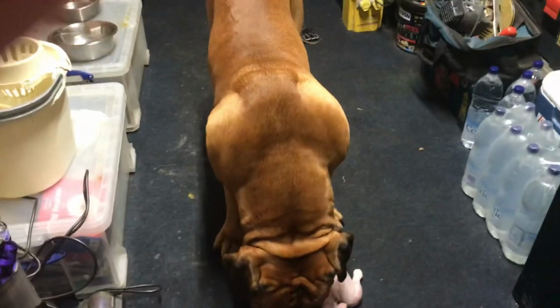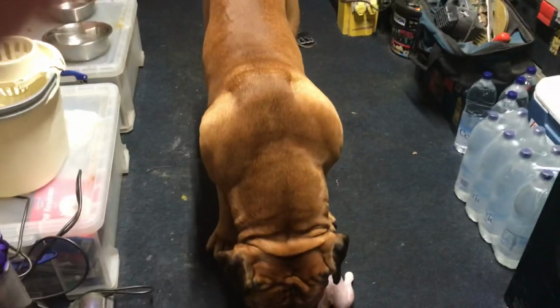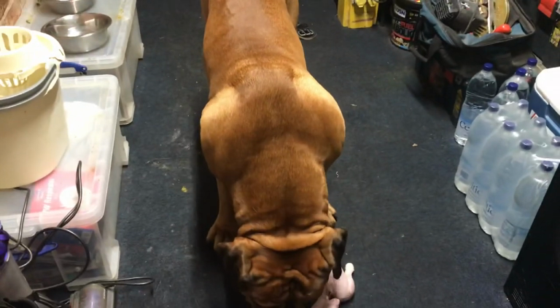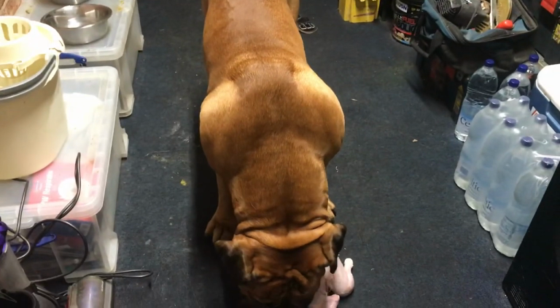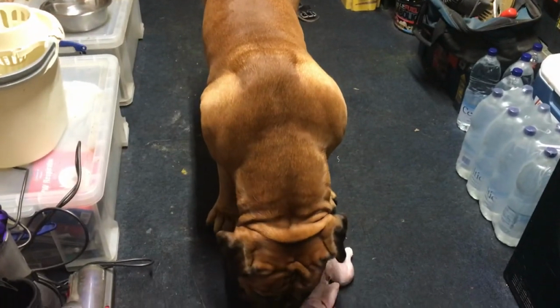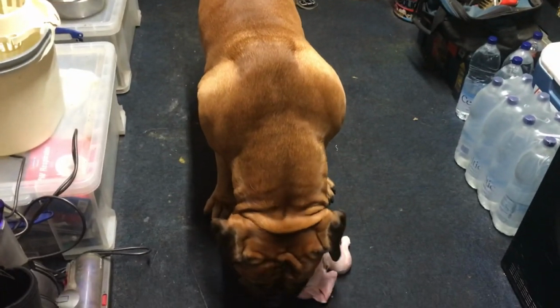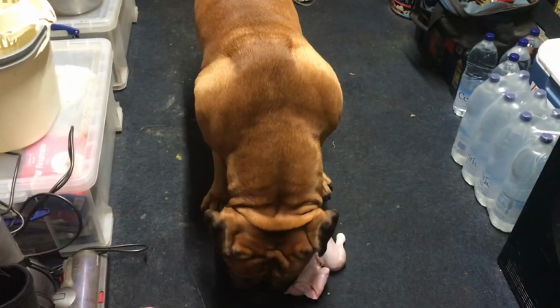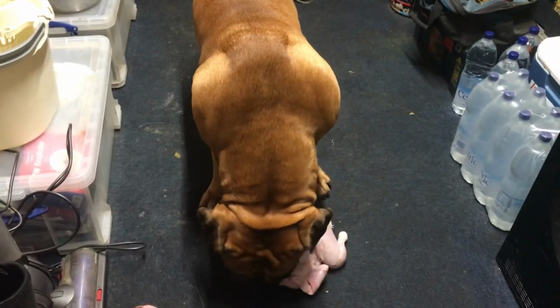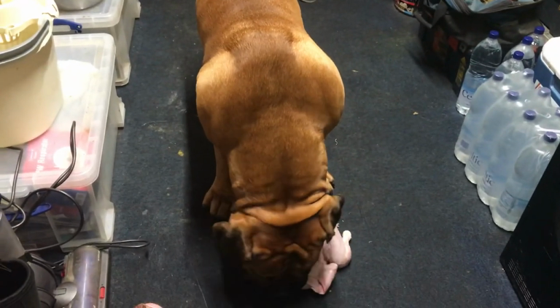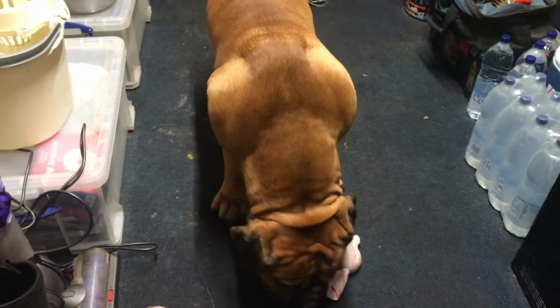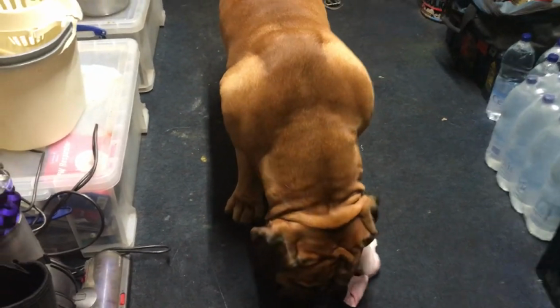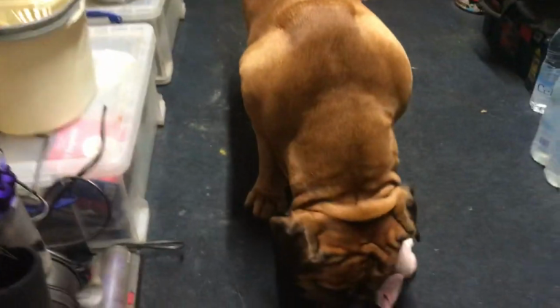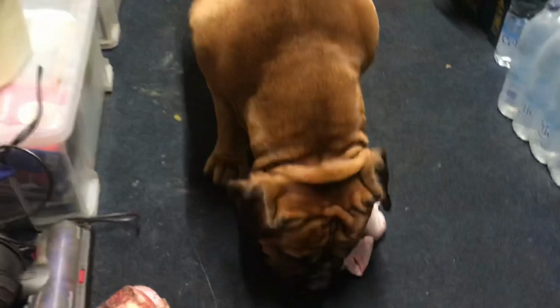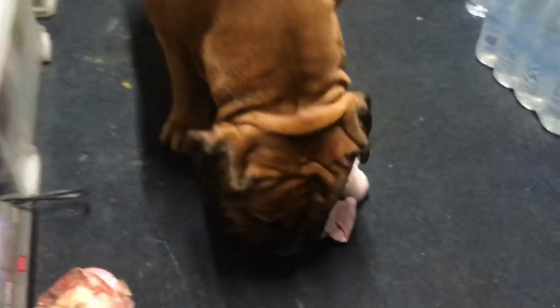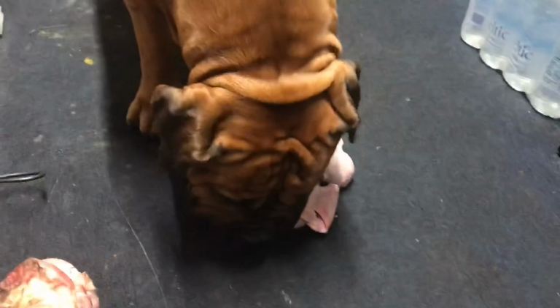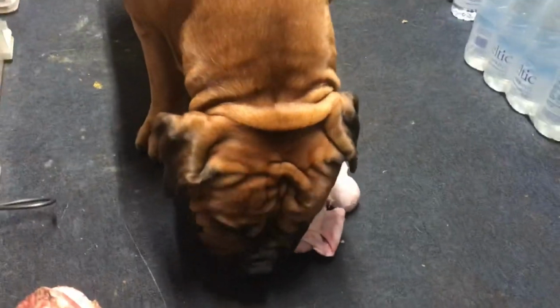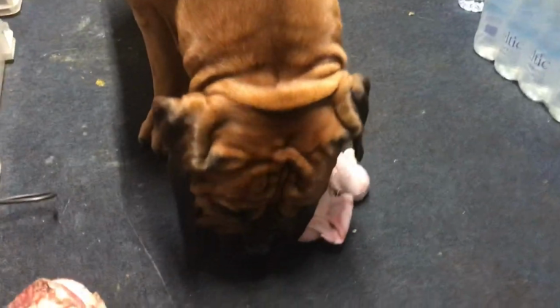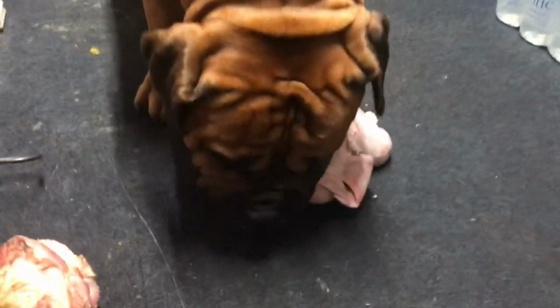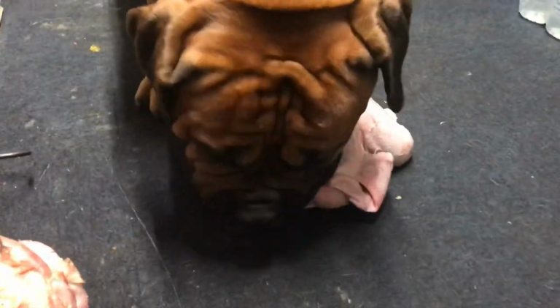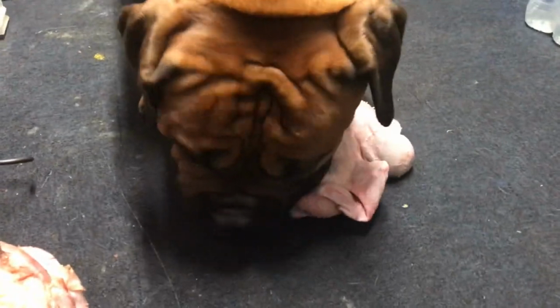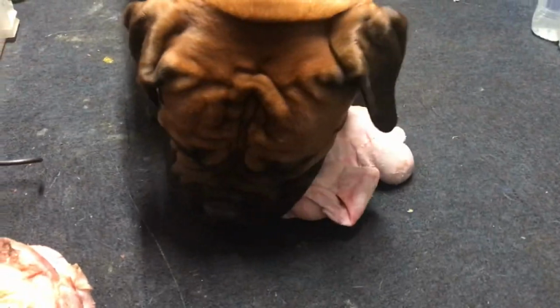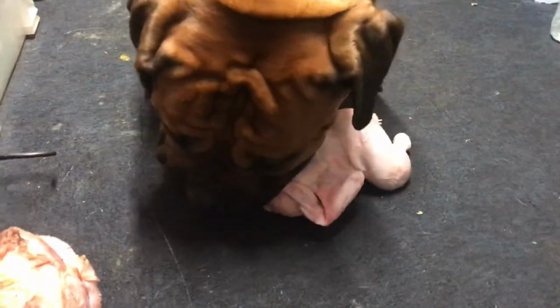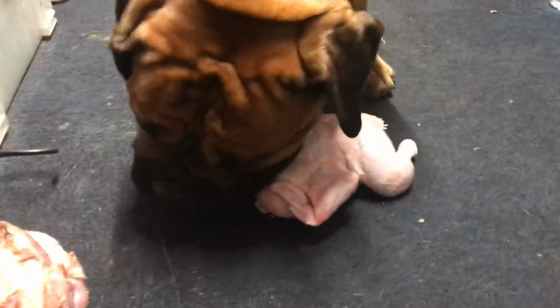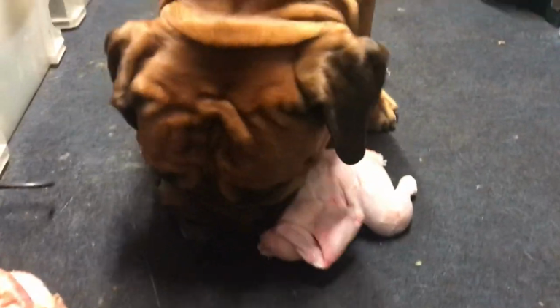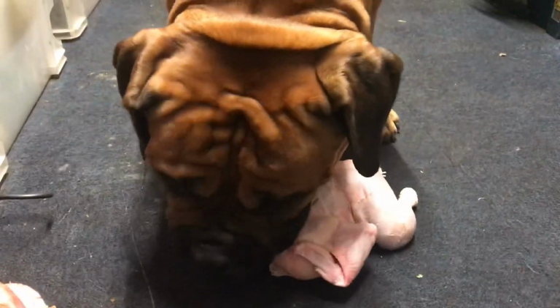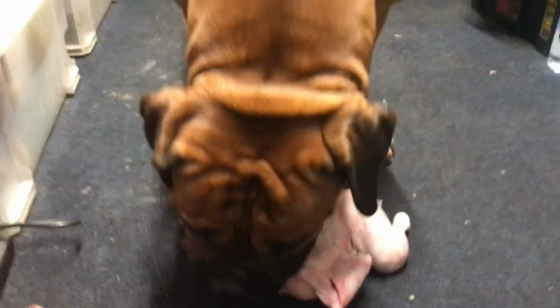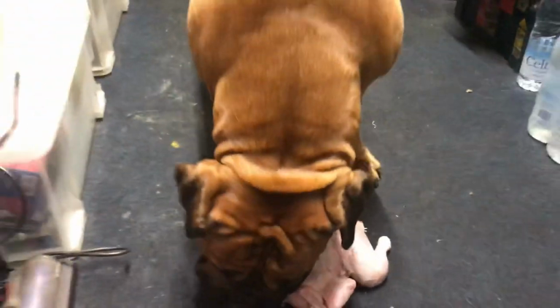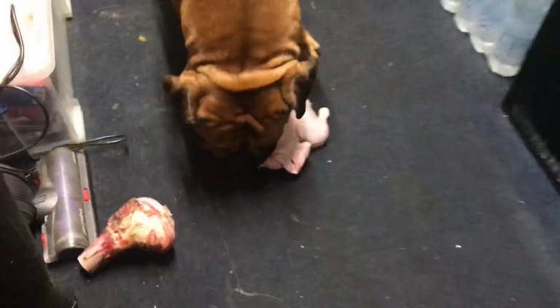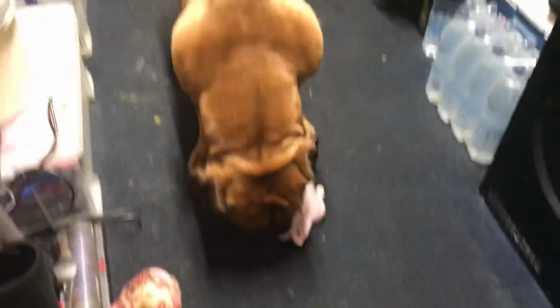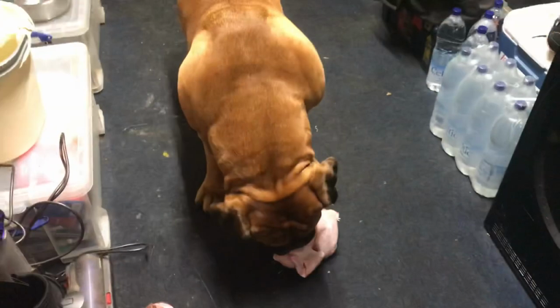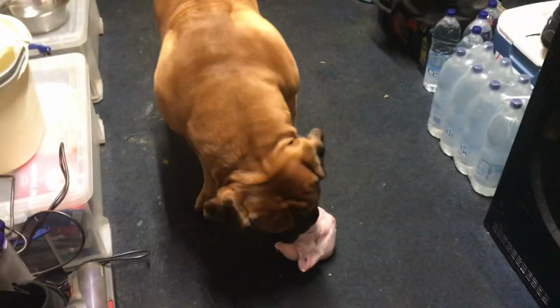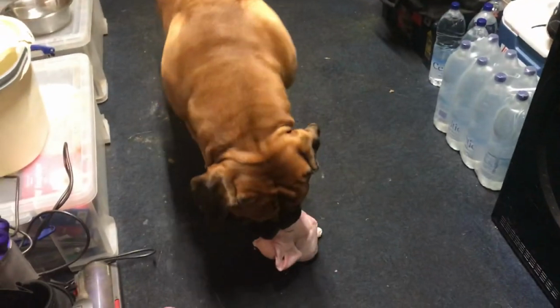Hi guys, if you're new to the channel, this is John Paul and this is Hank — Hank the Tank. The South African Mastiff, Boerboel.